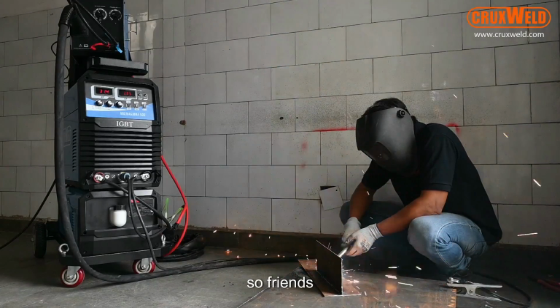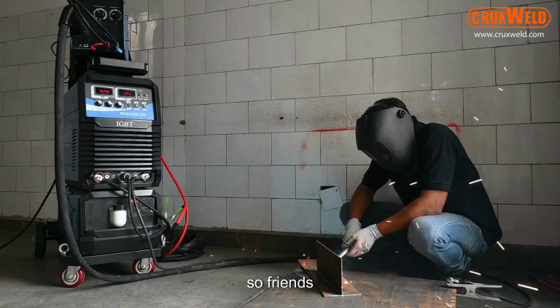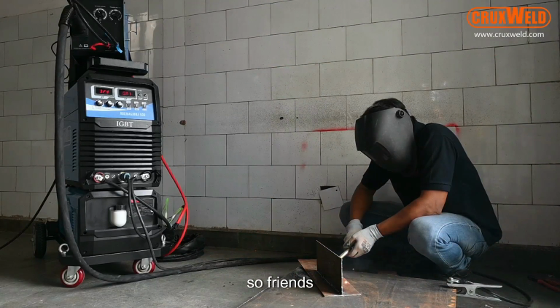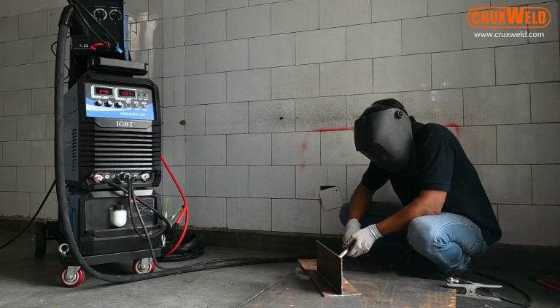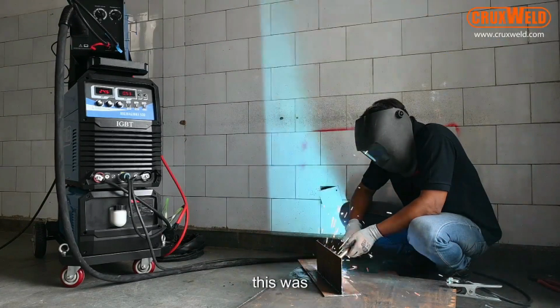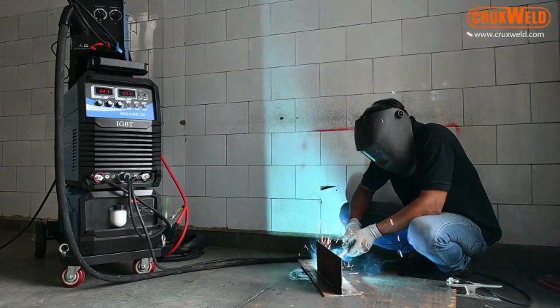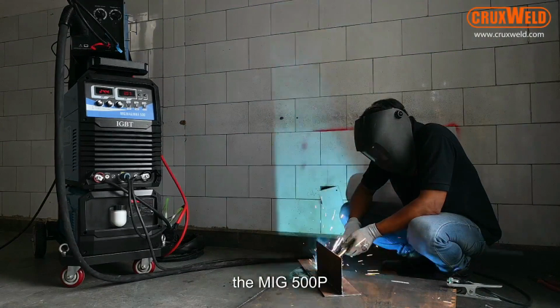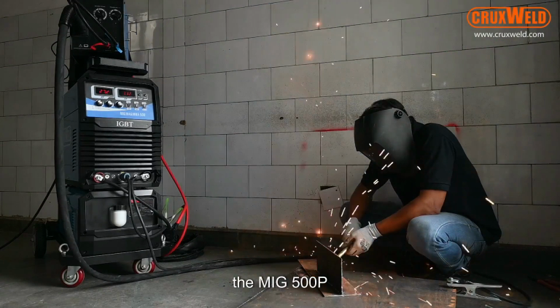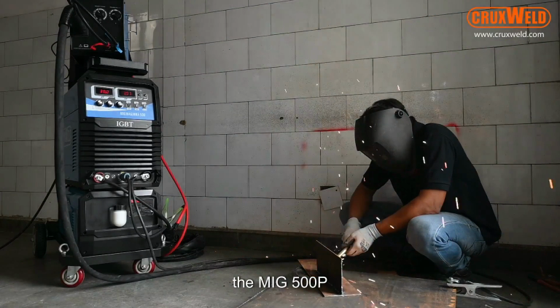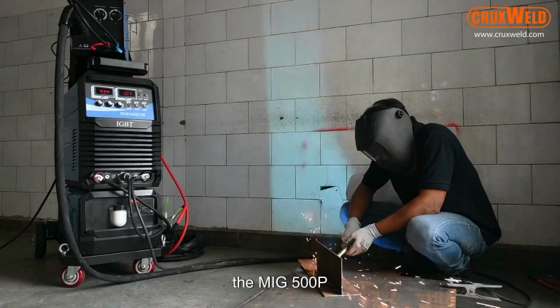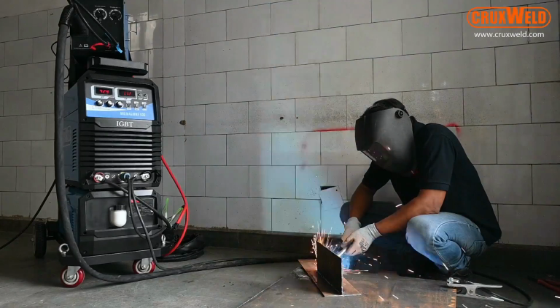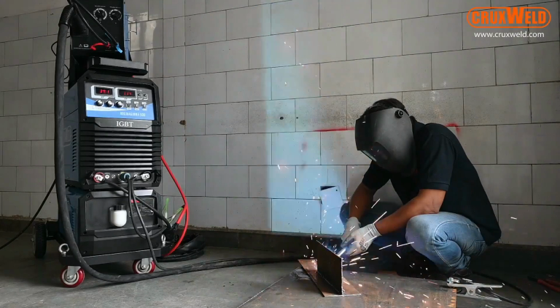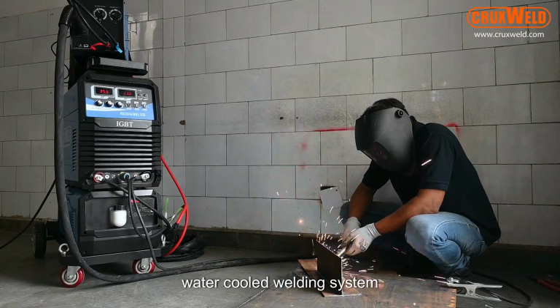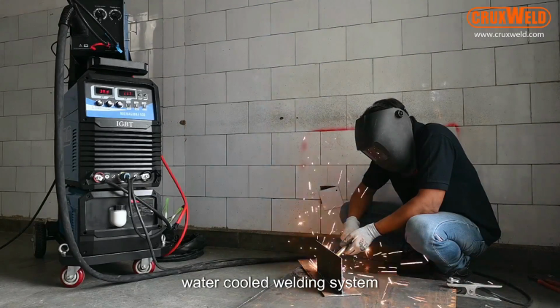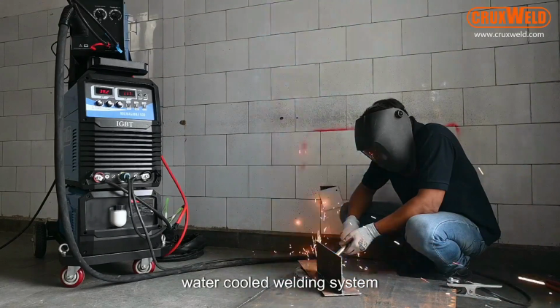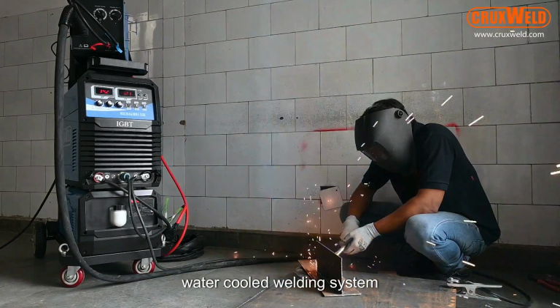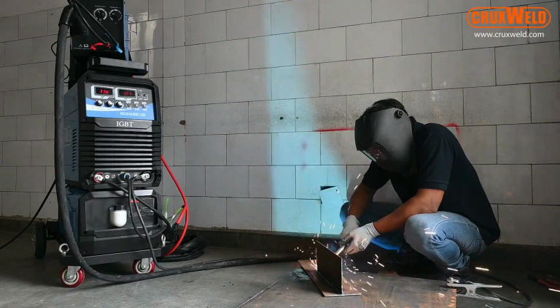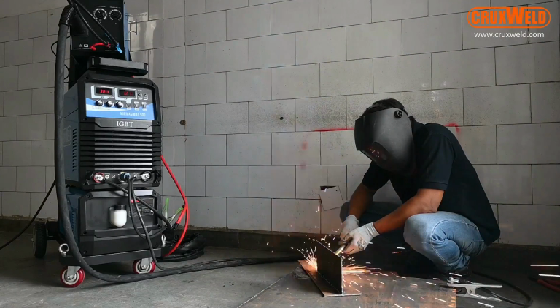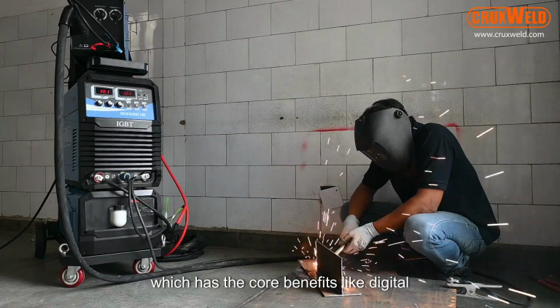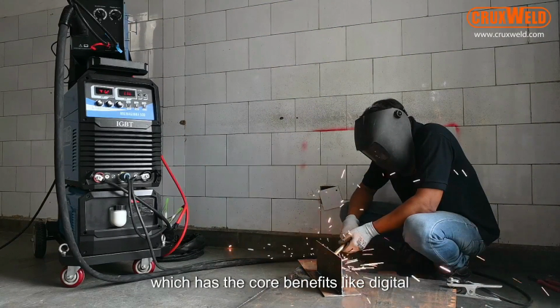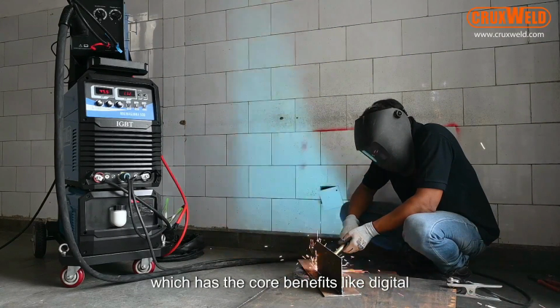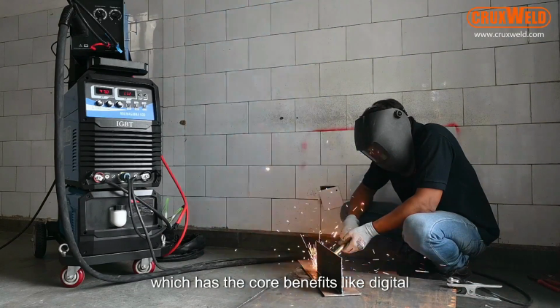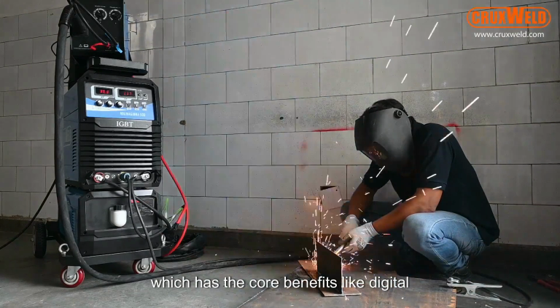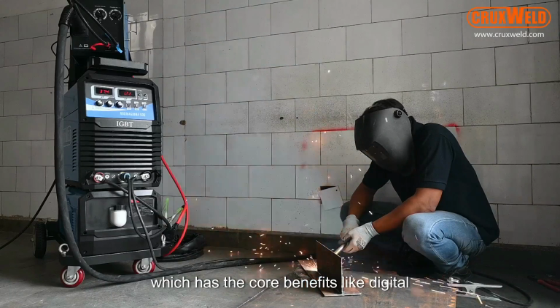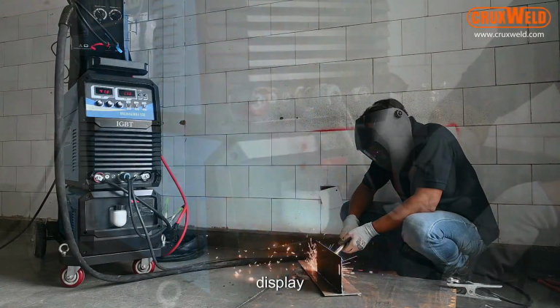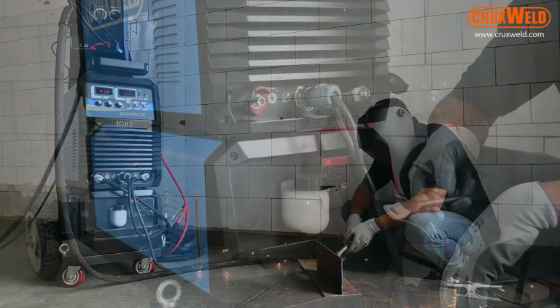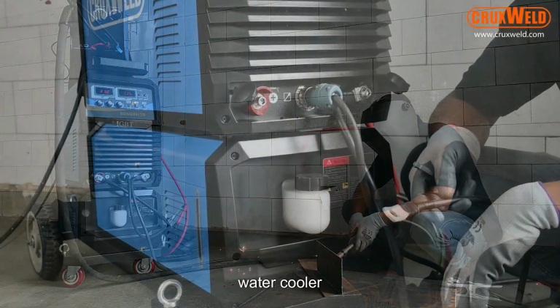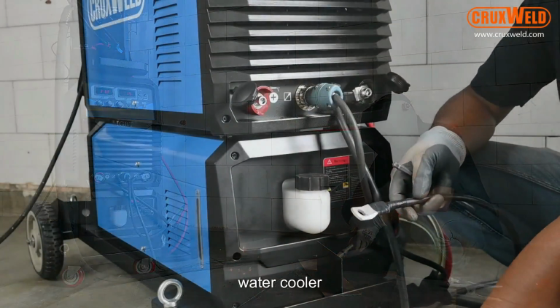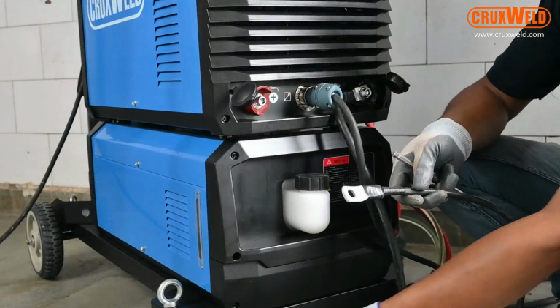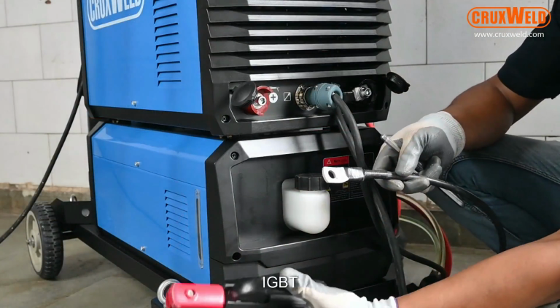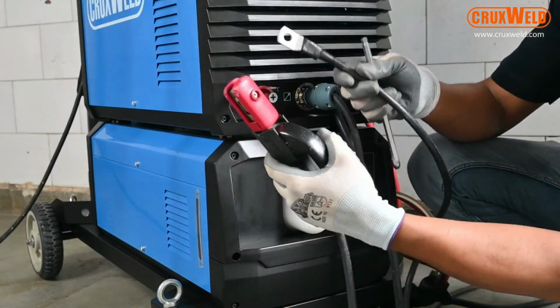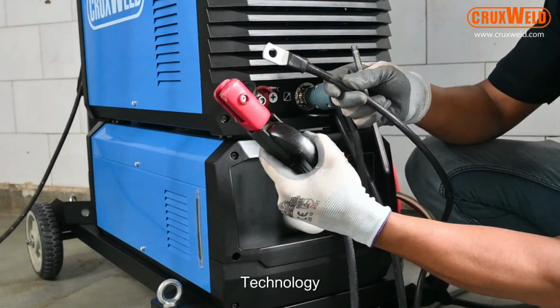This was the MIG 500P water-cooled welding system, which has core benefits like digital display, water cooler, IGBT technology, and more.